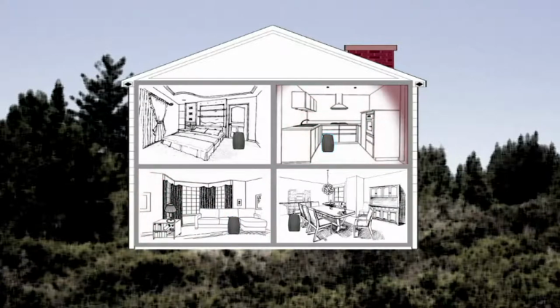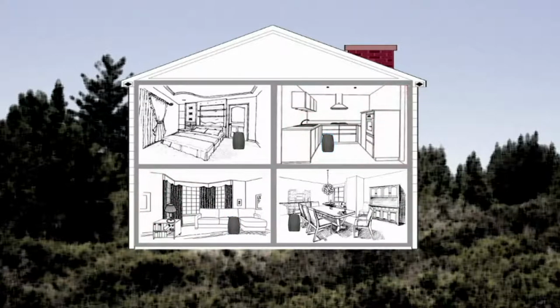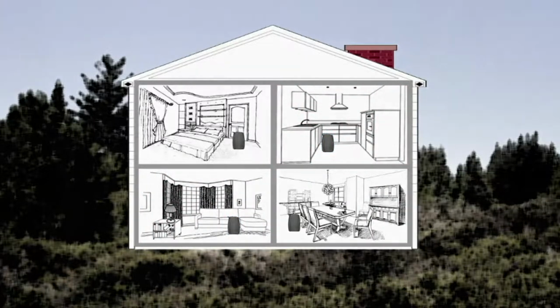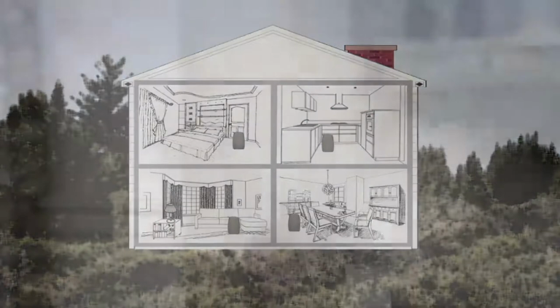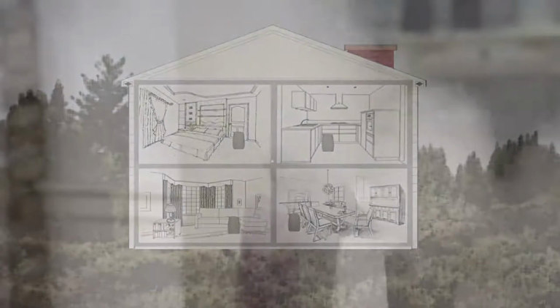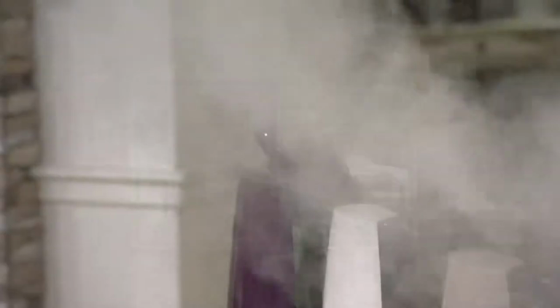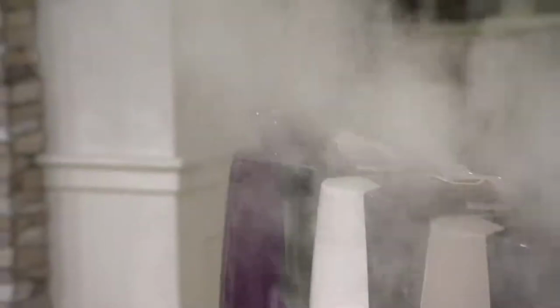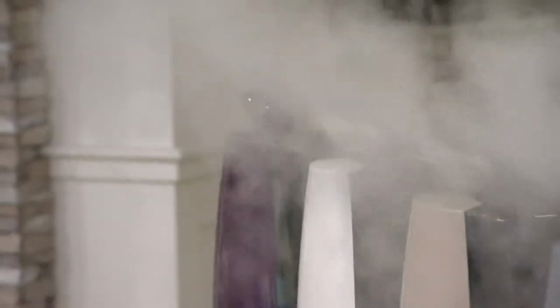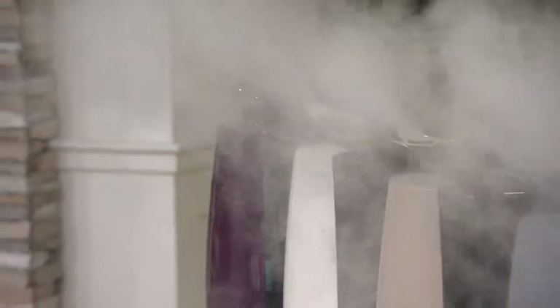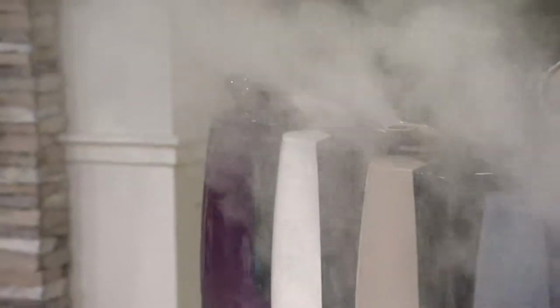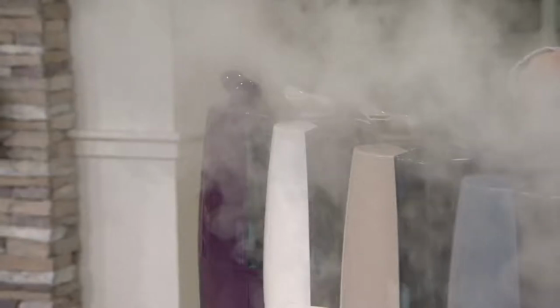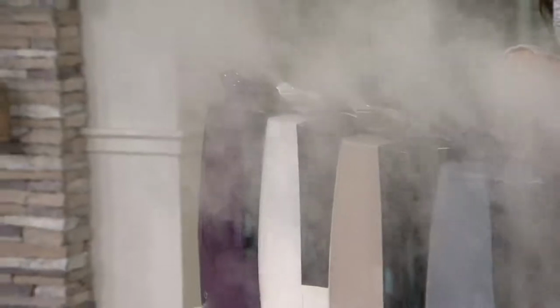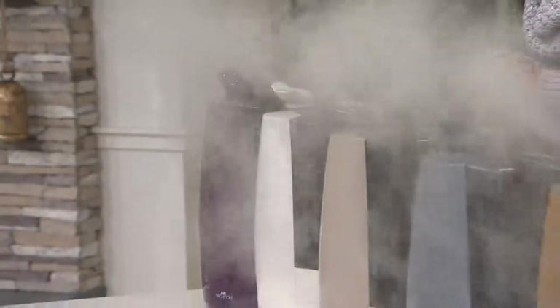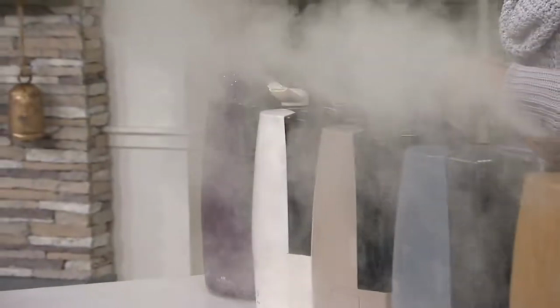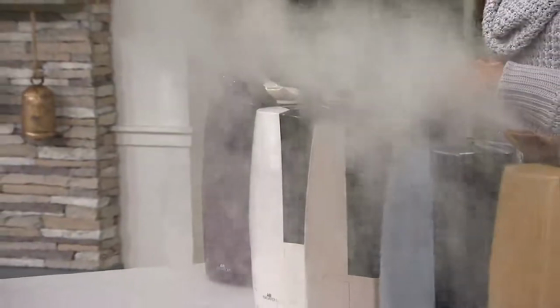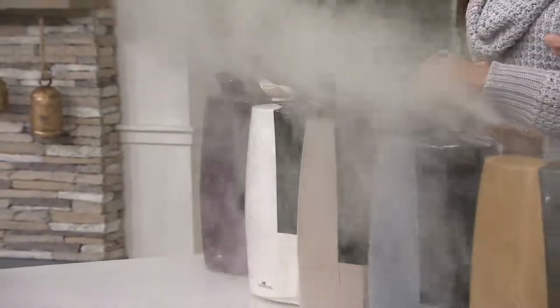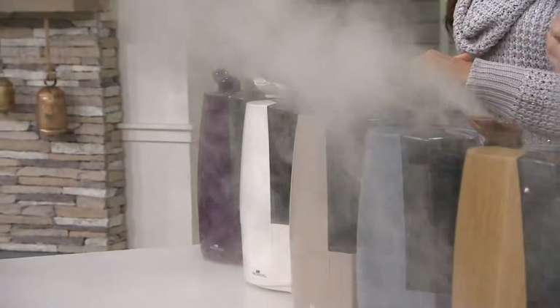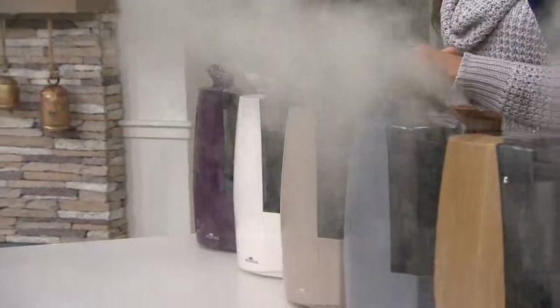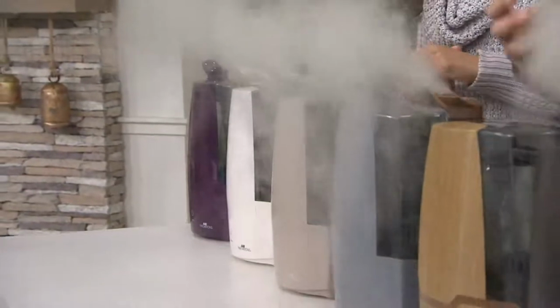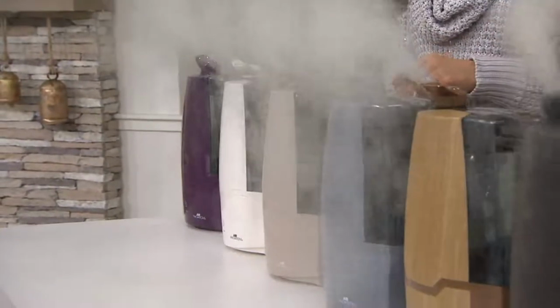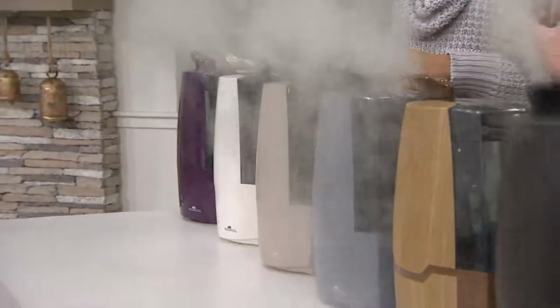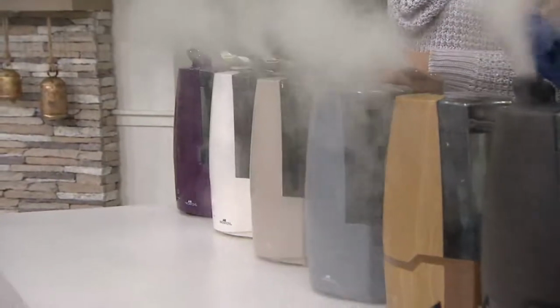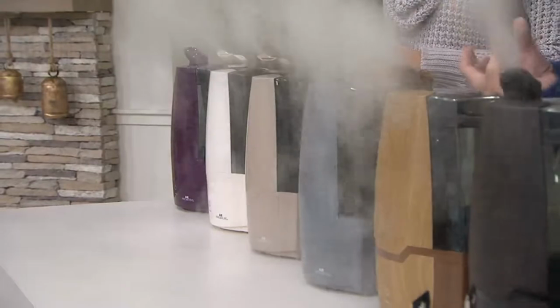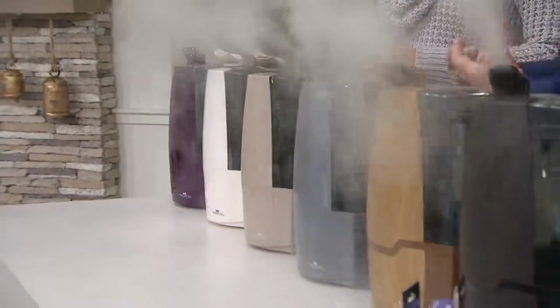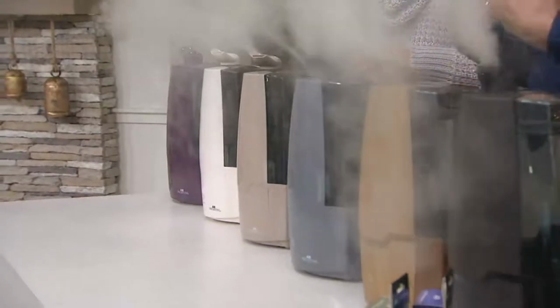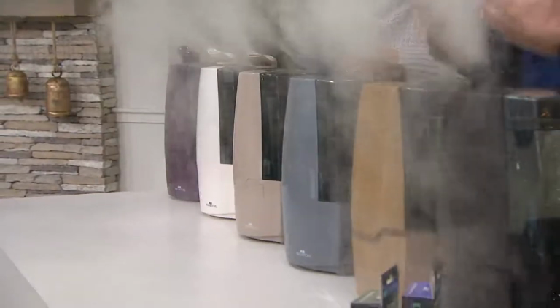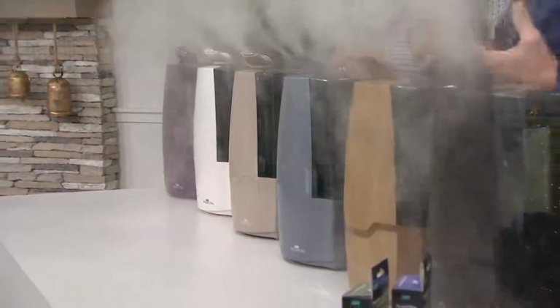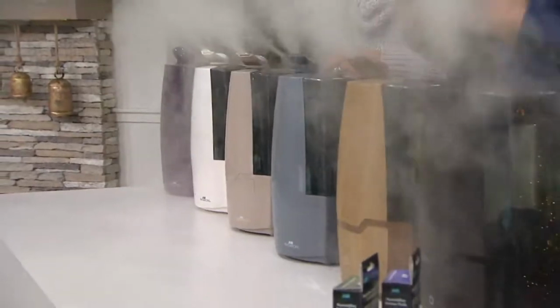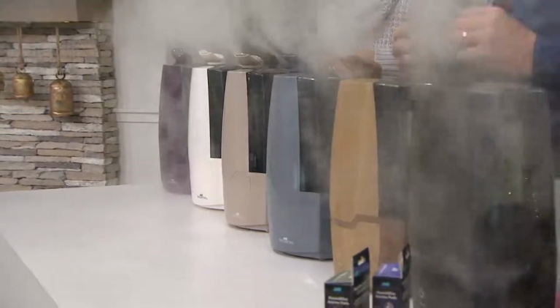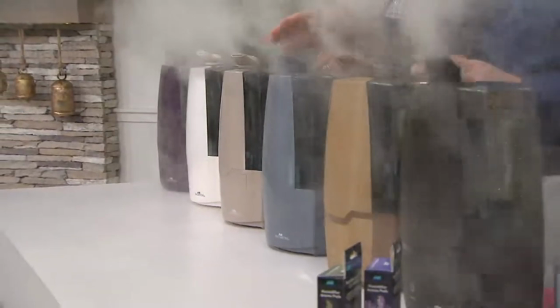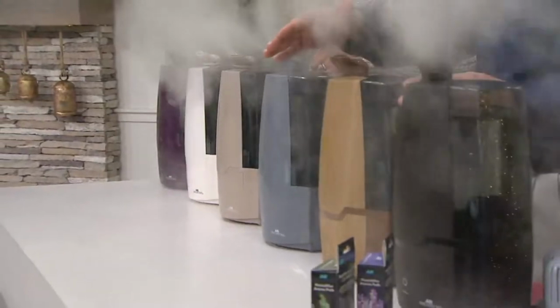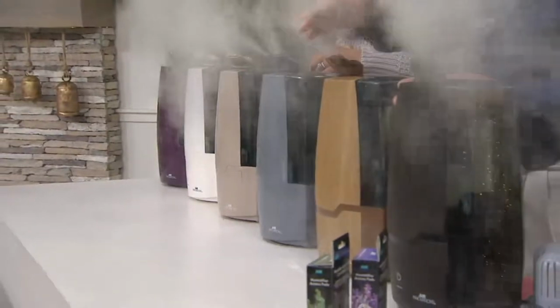You want them in your bedroom for sure. You want them in your children's rooms for sure — and don't pick your favorite child. You want them in the main living spaces as well. You're breathing better, sleeping better, looking better, and you just live better when you have a great Air Innovations humidifier.